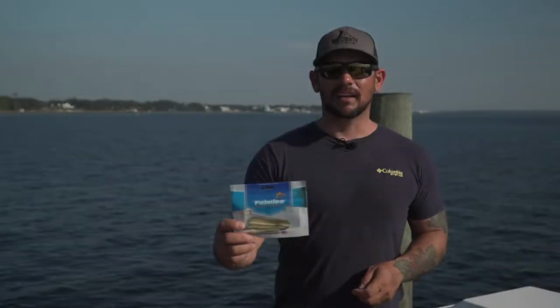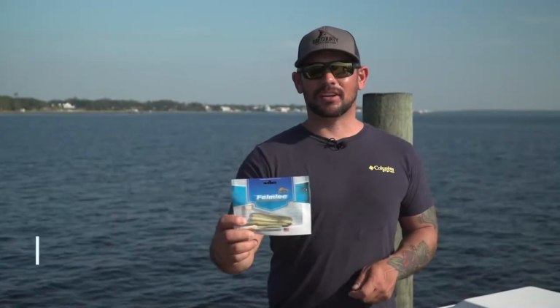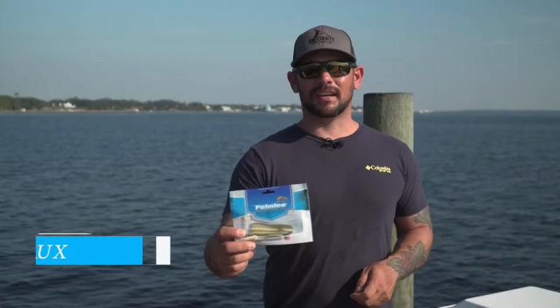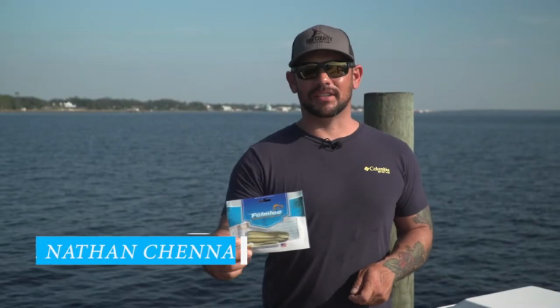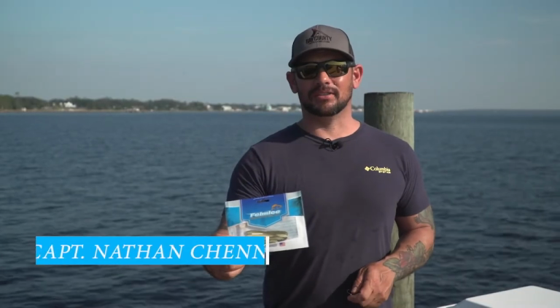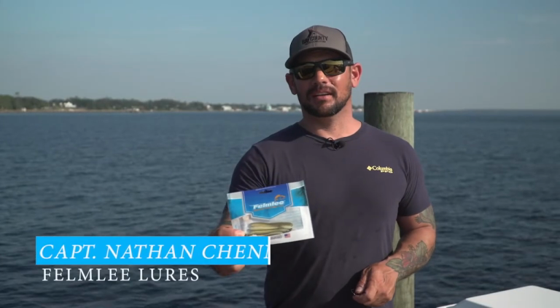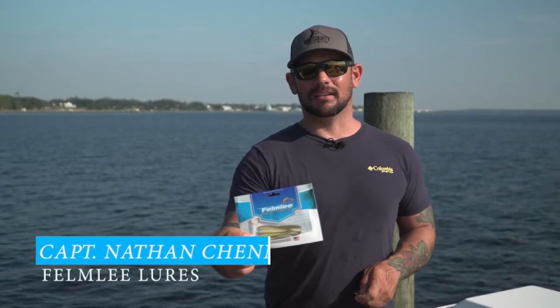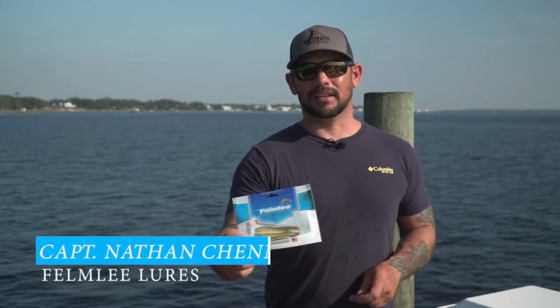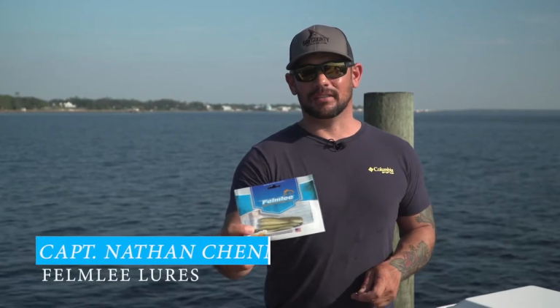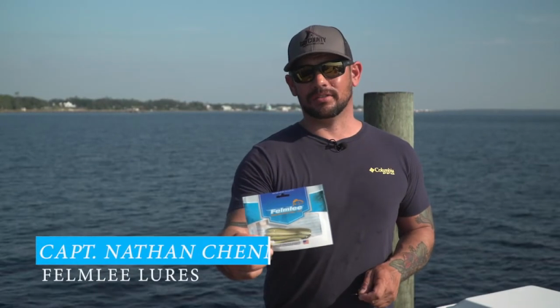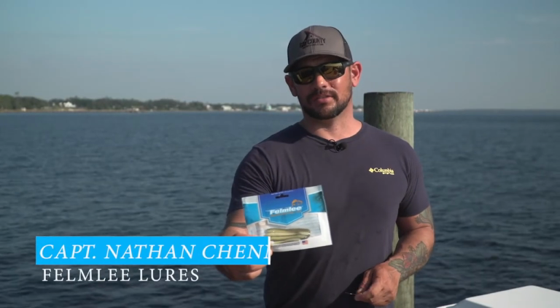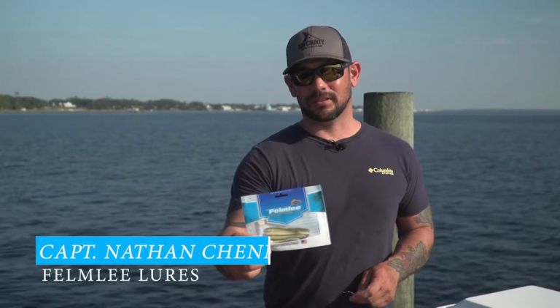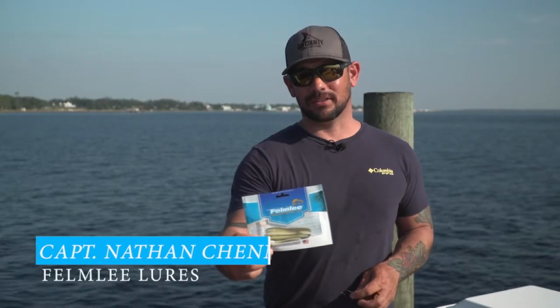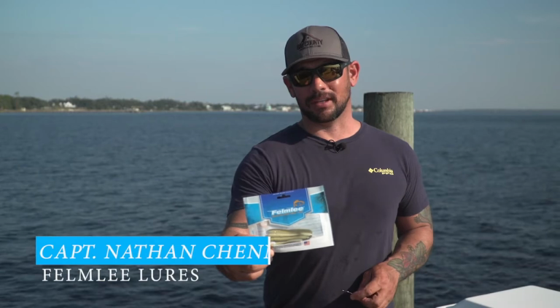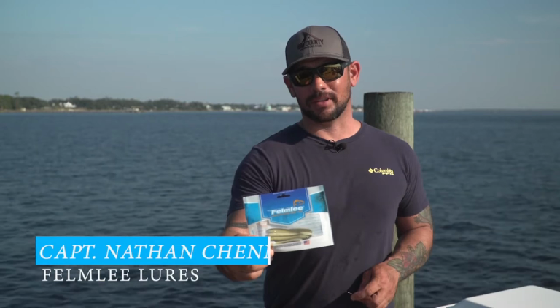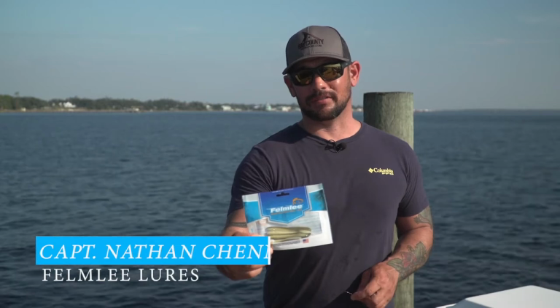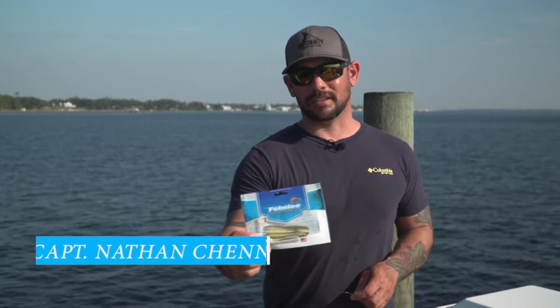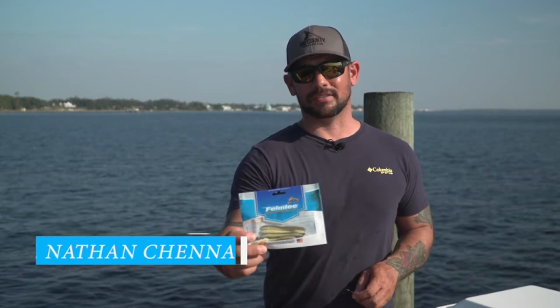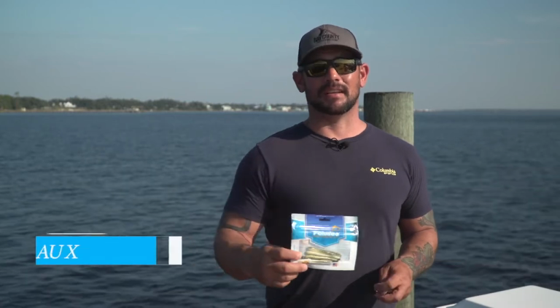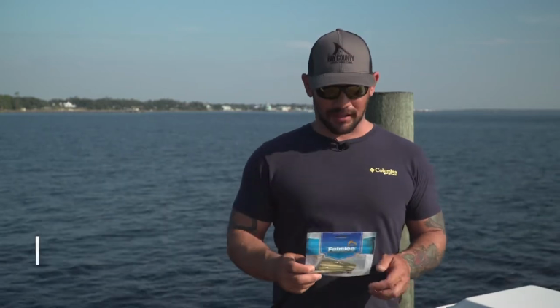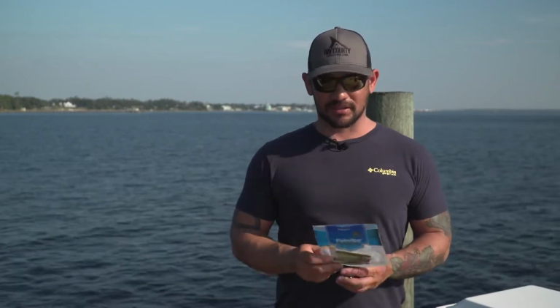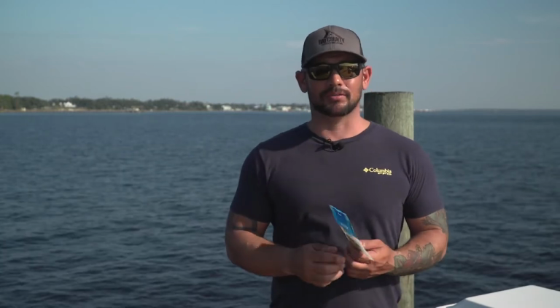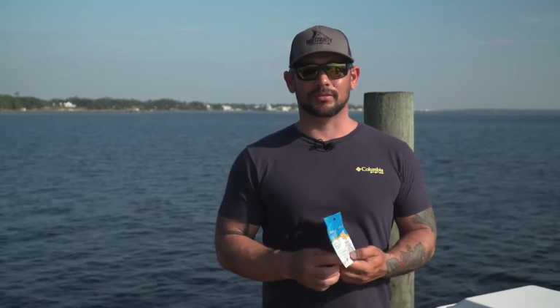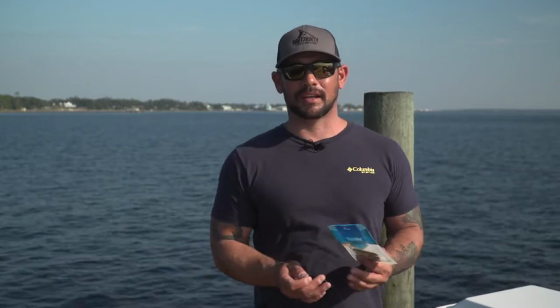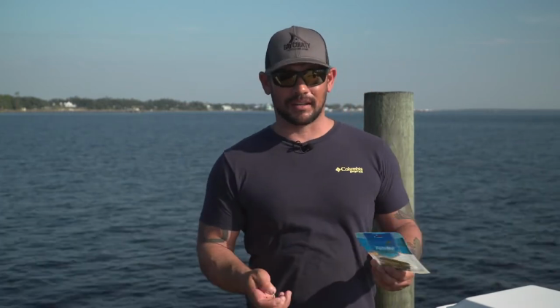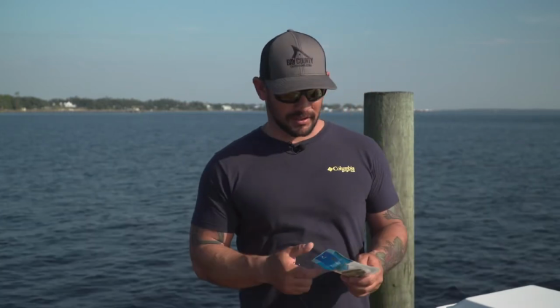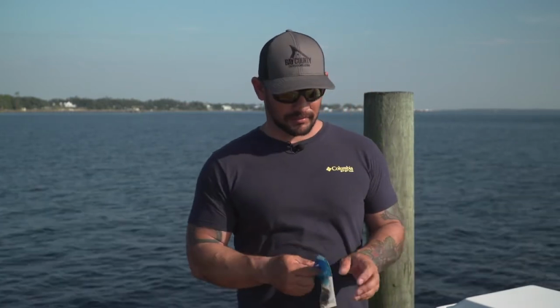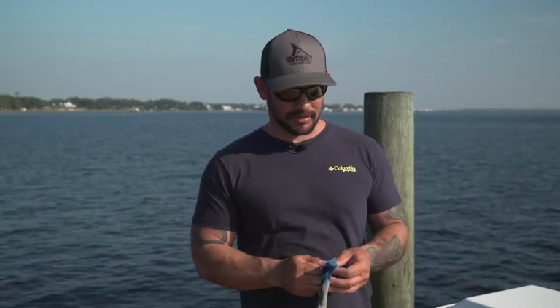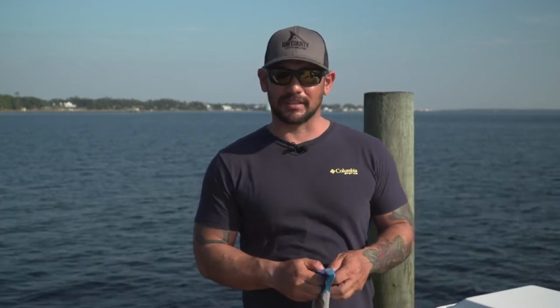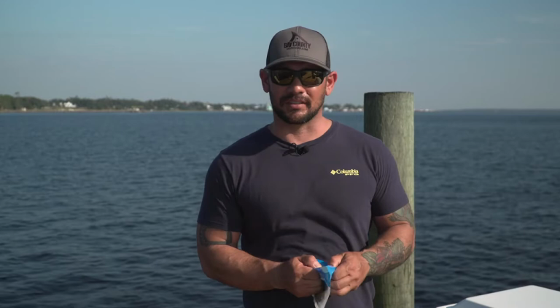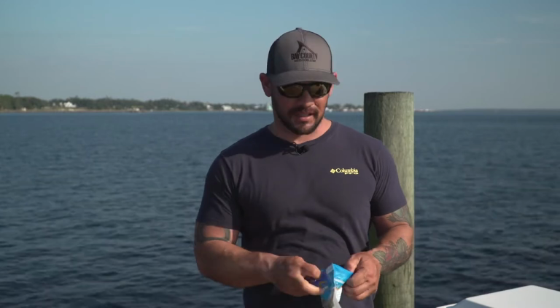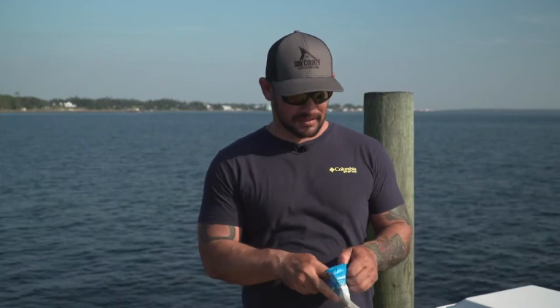If you caught our last video, then hopefully you were smart enough to go and buy a pack of family eels. I'm just going to show you real quick how I like to rig them for a day on the flats.